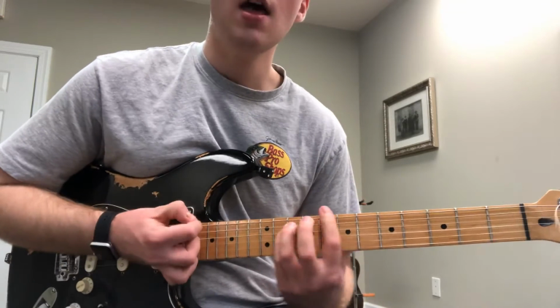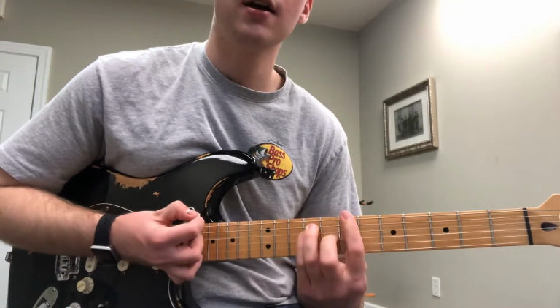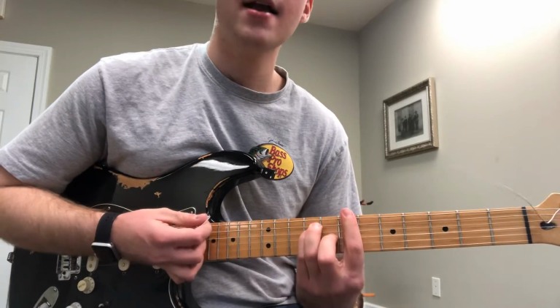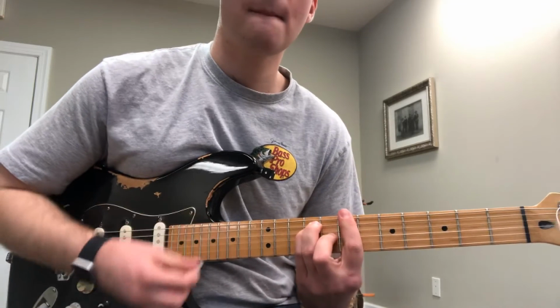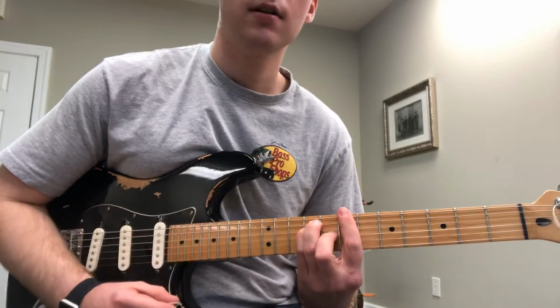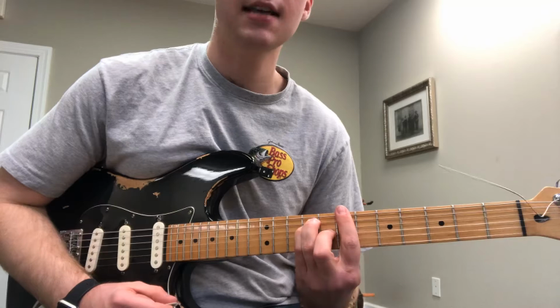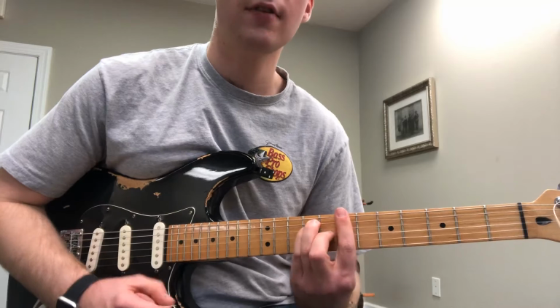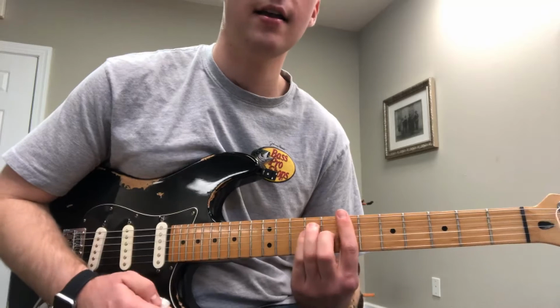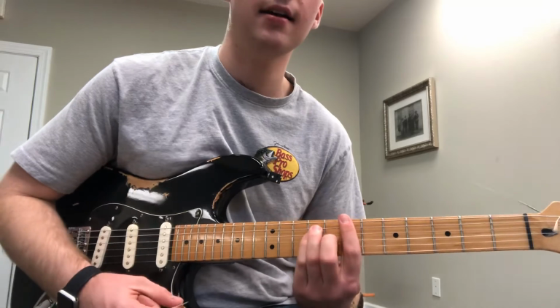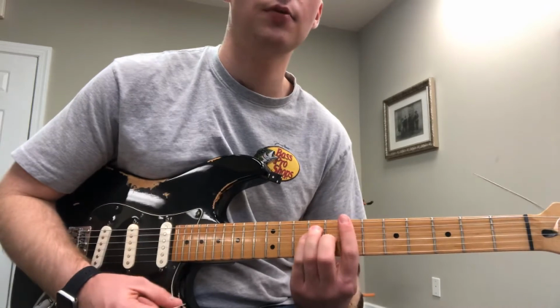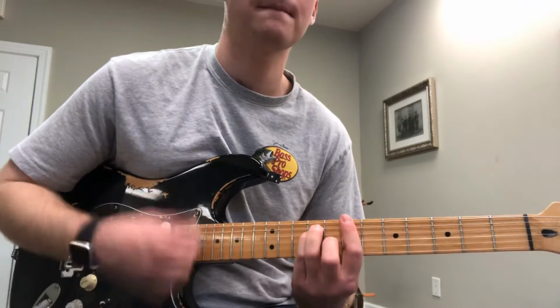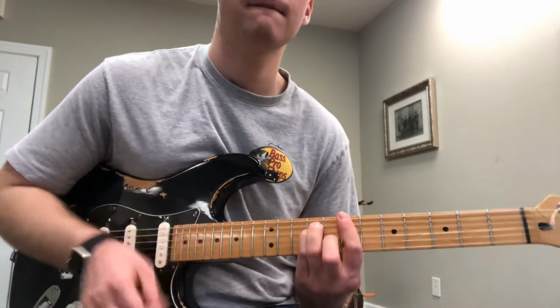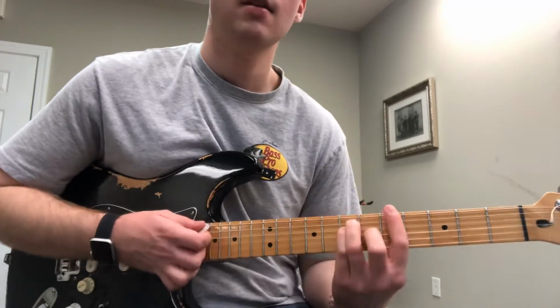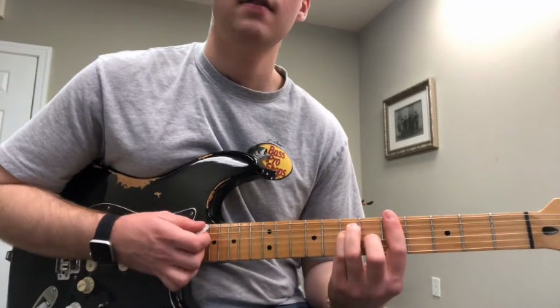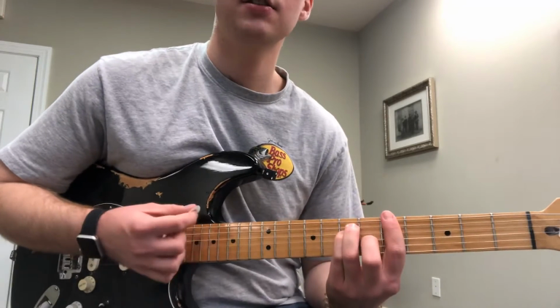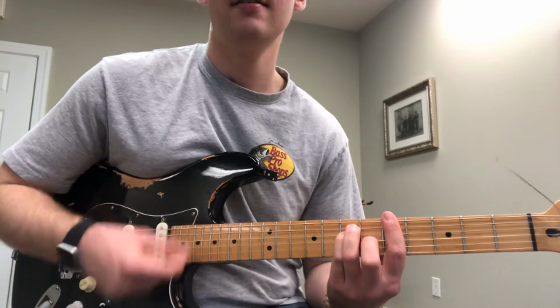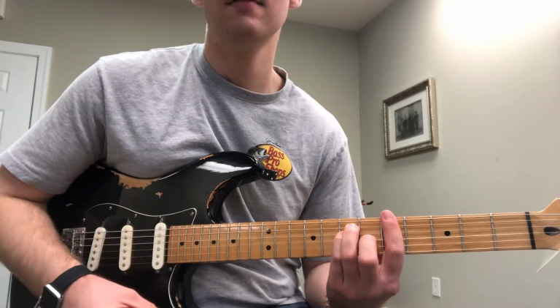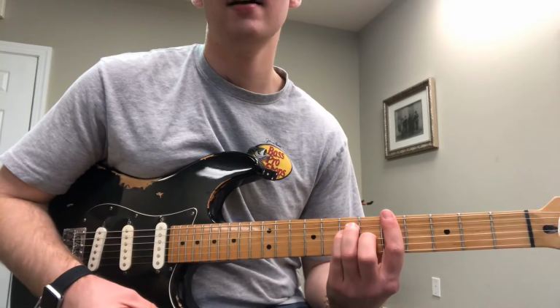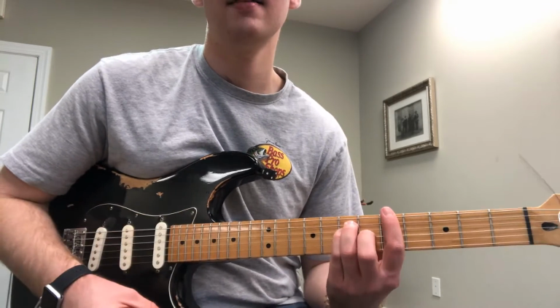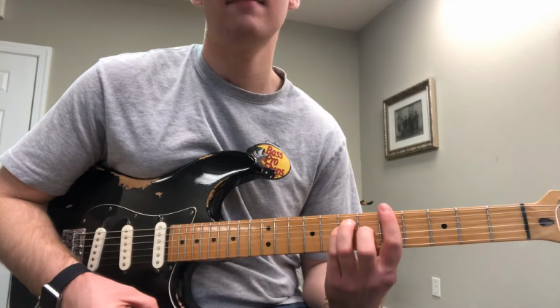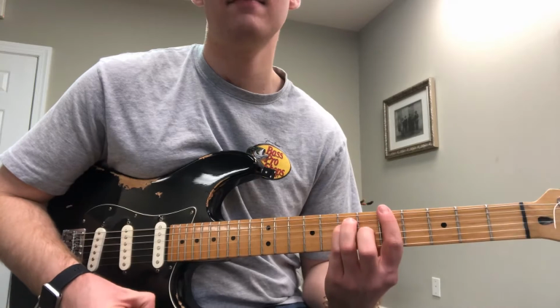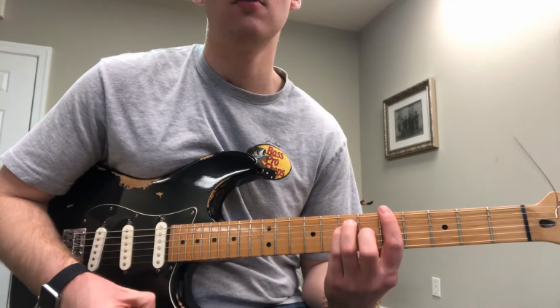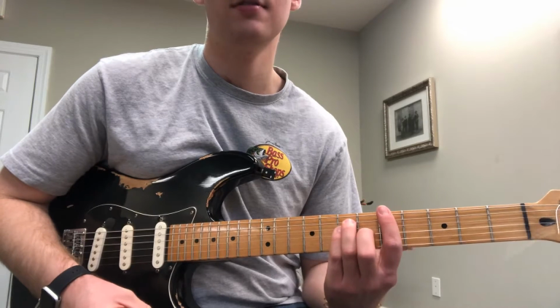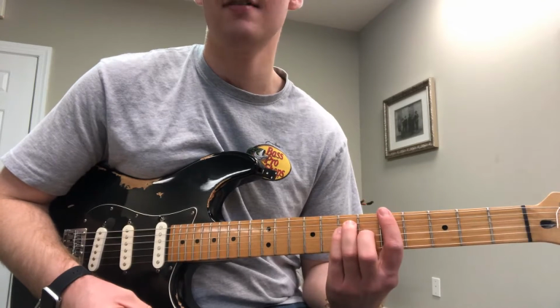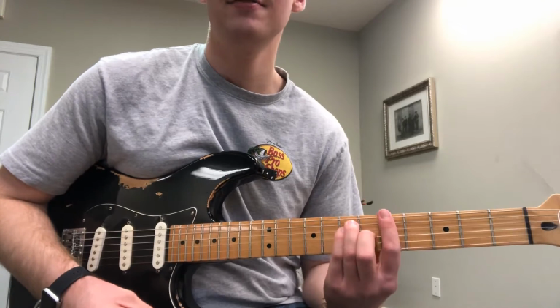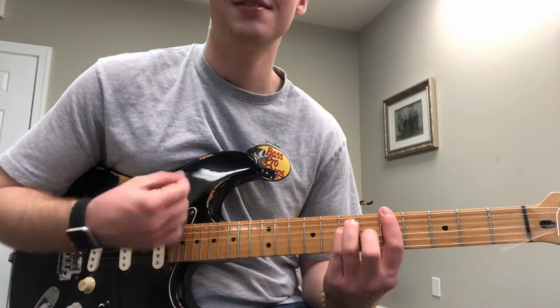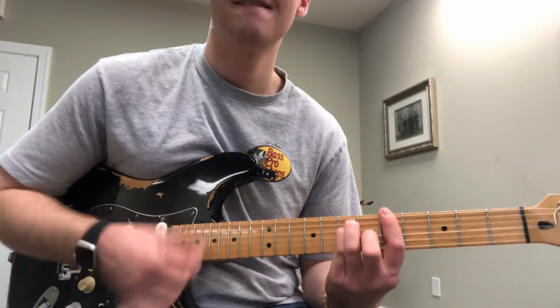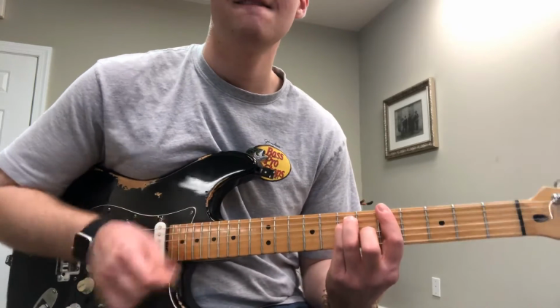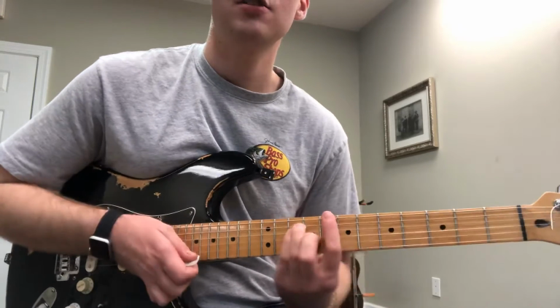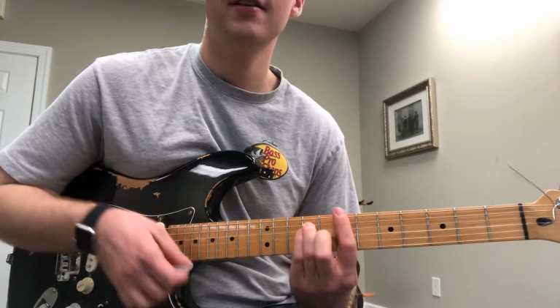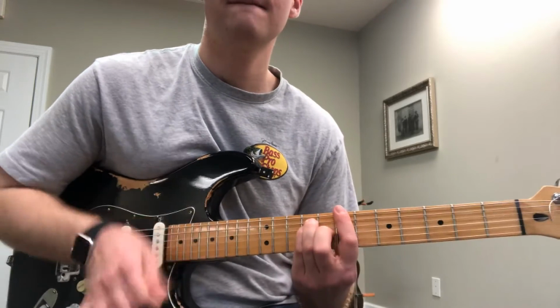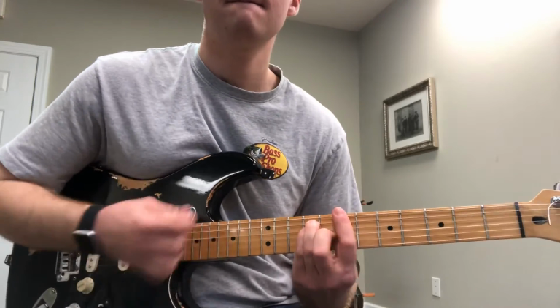Then we're going to come back here to the 7th fret and hit that again twice. Then slide down here to the 5th fret and hit that three times.